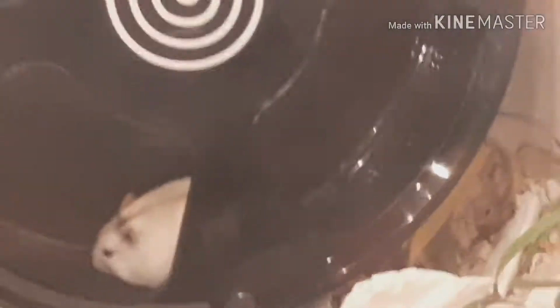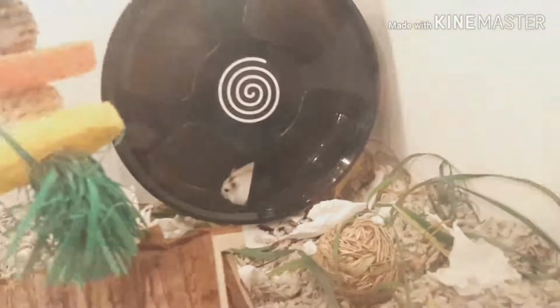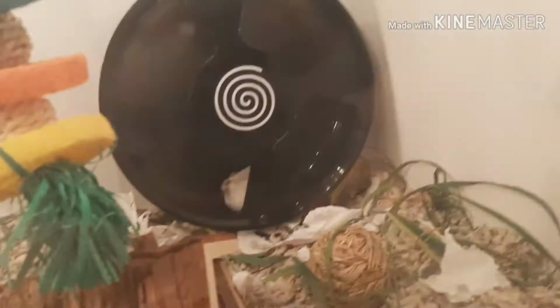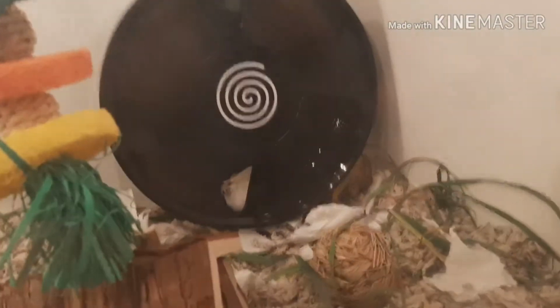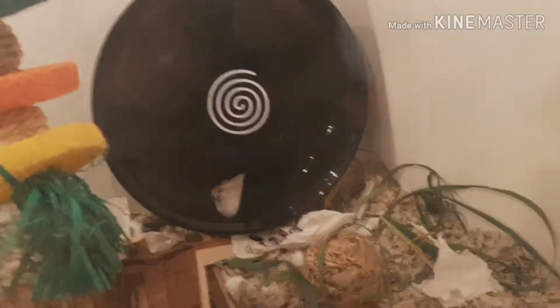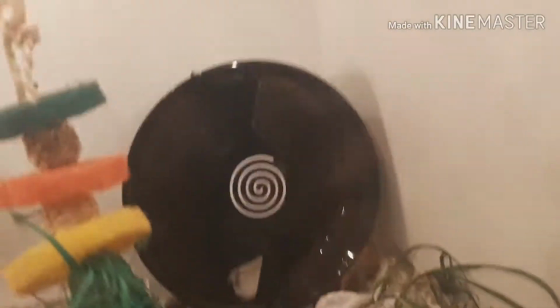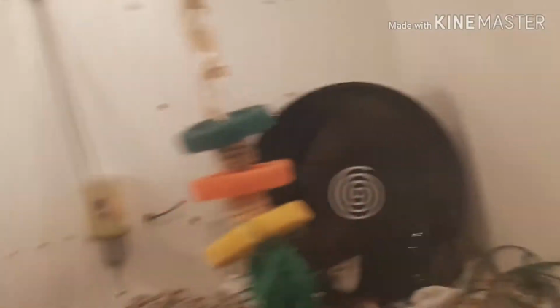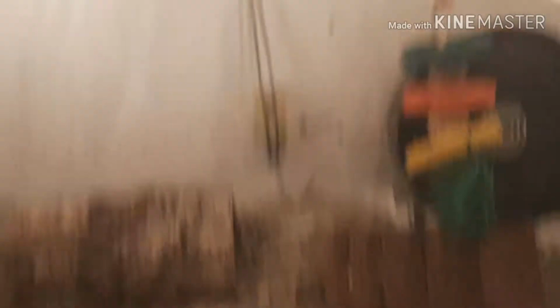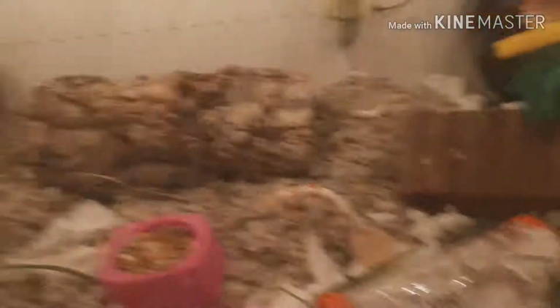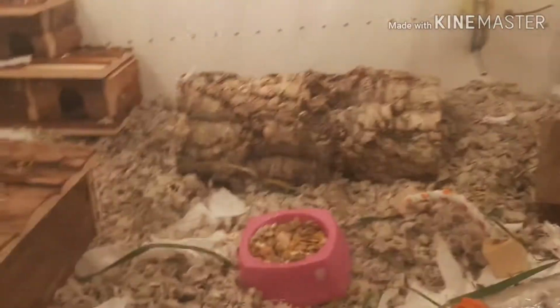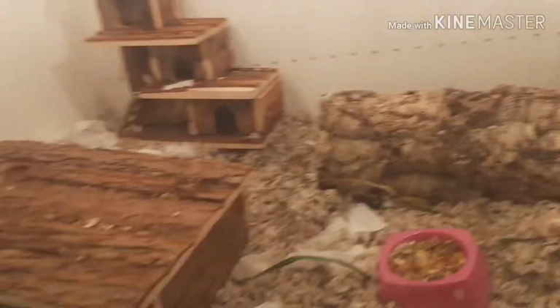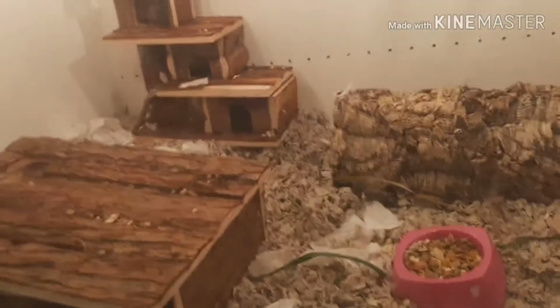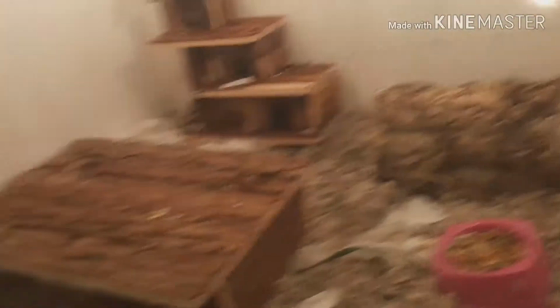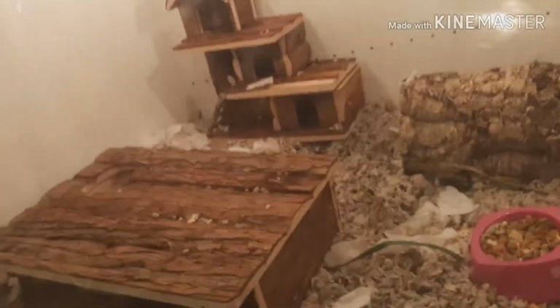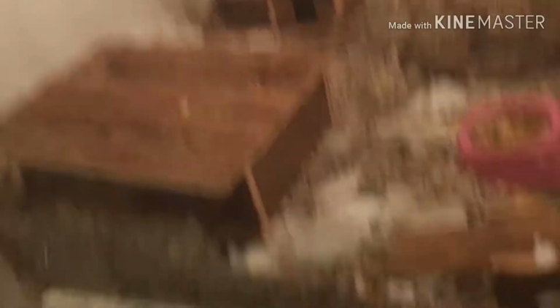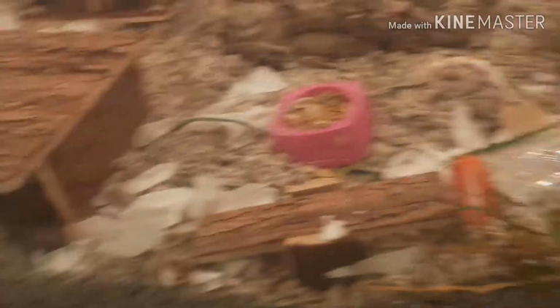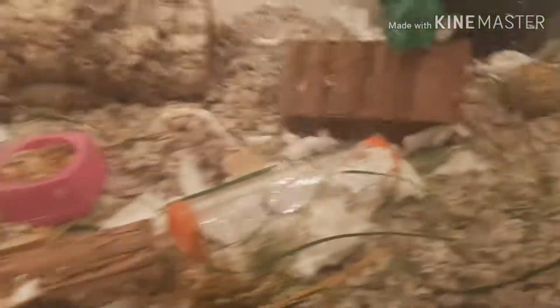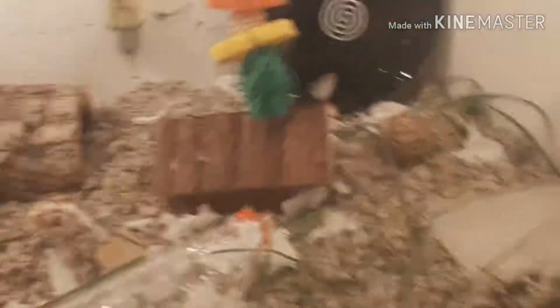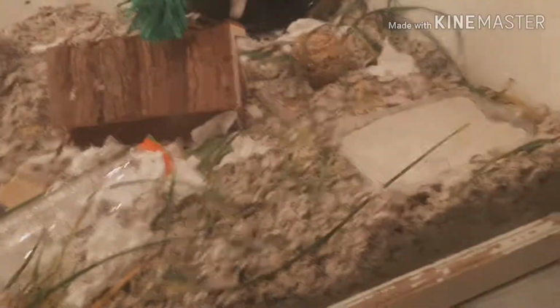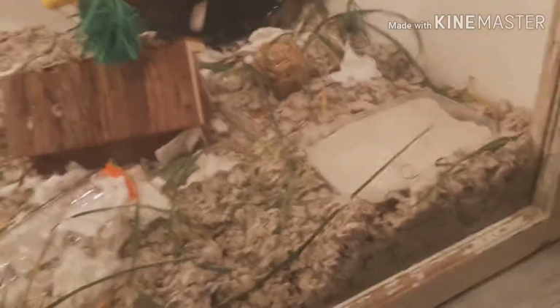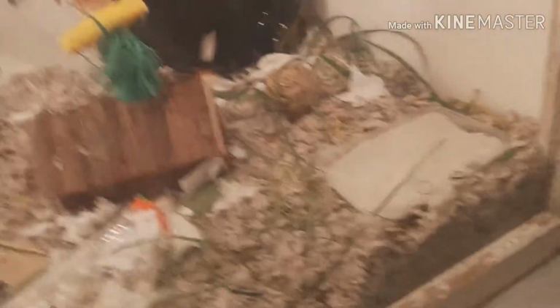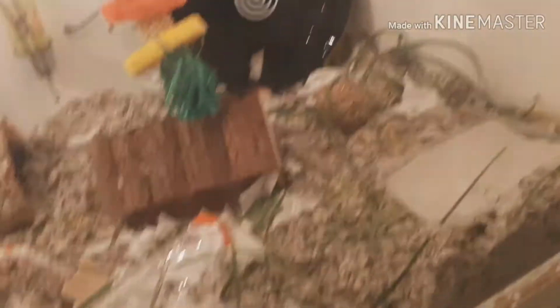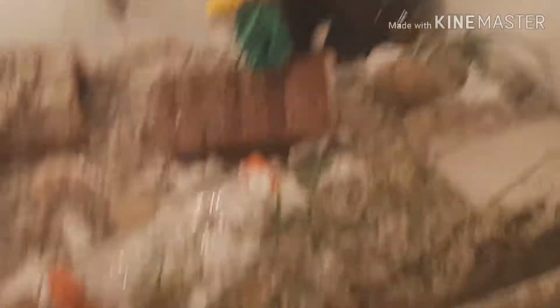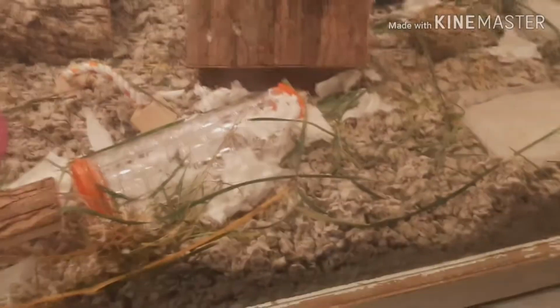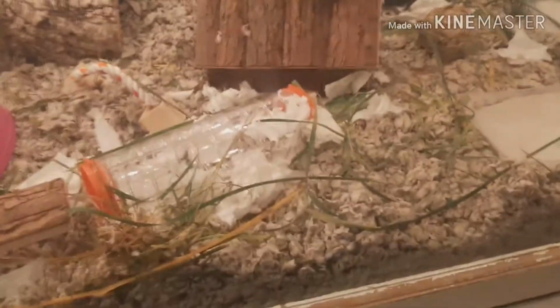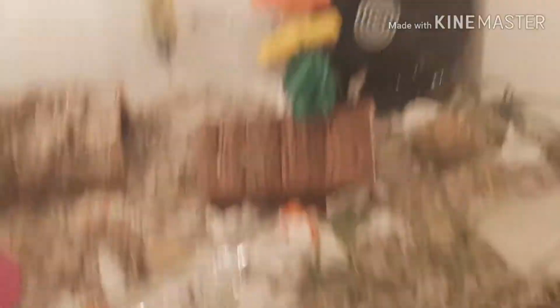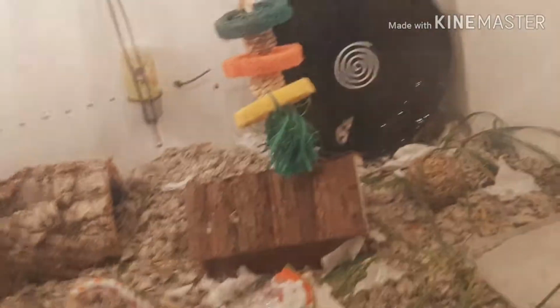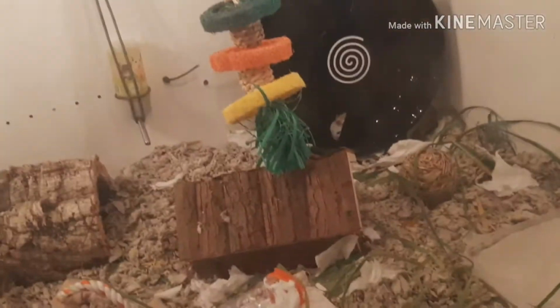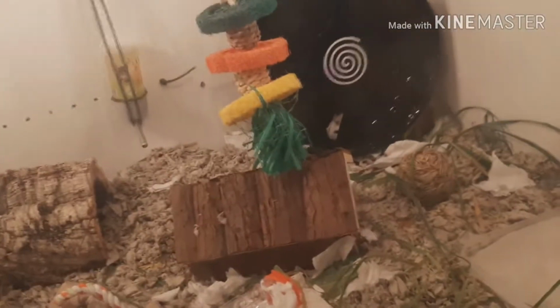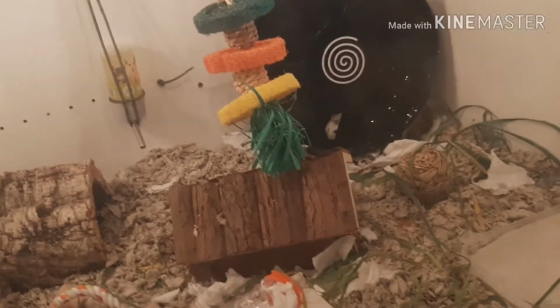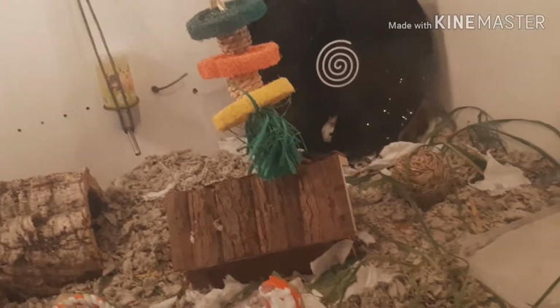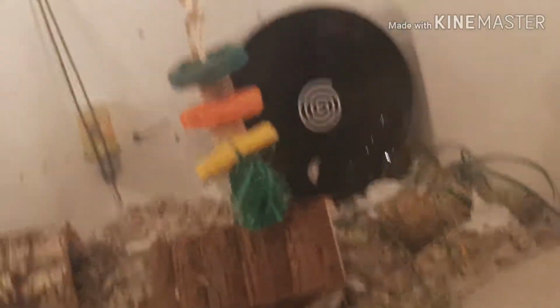That way she doesn't get stressed and wonder where she is. But this is her cage, and this is my channel!